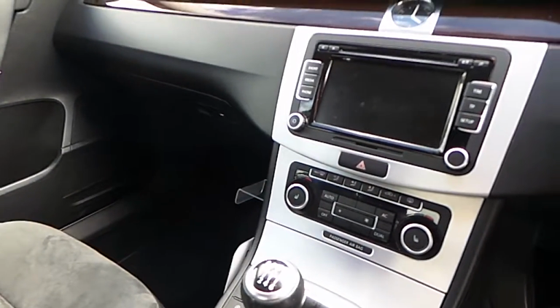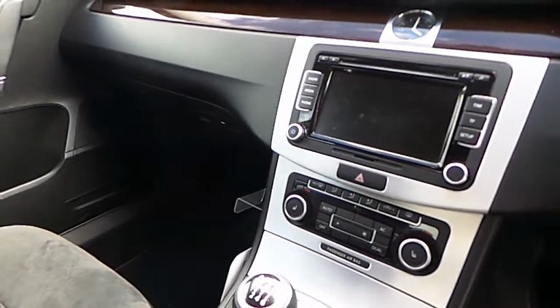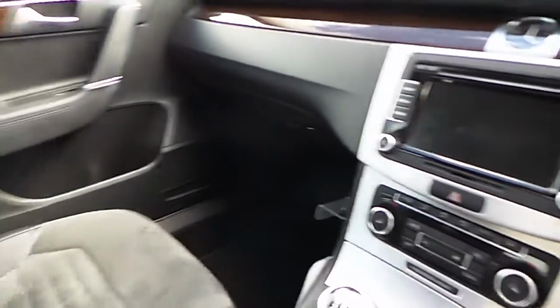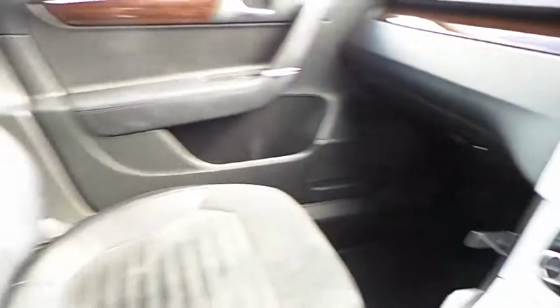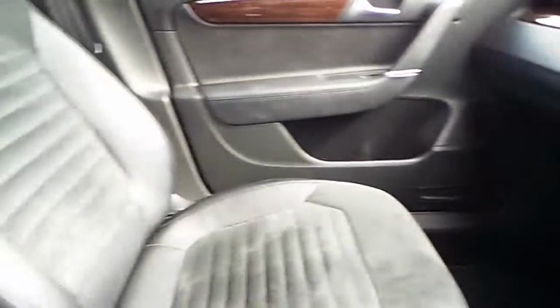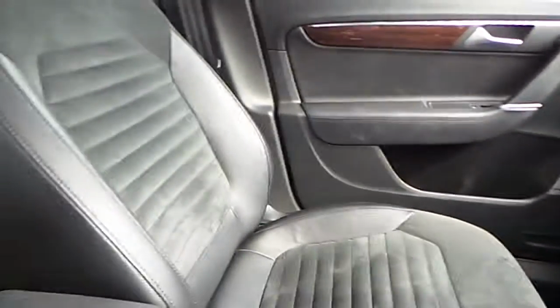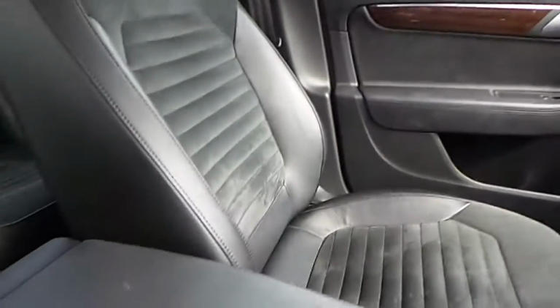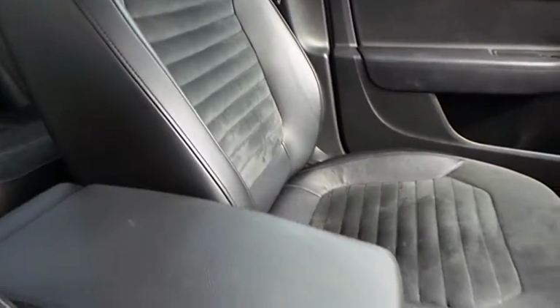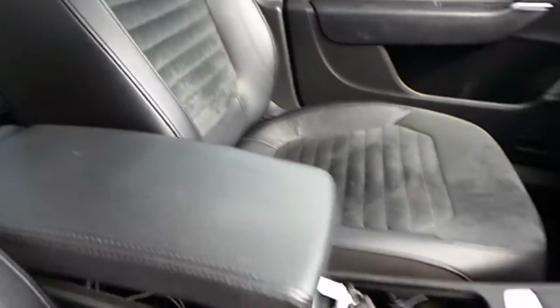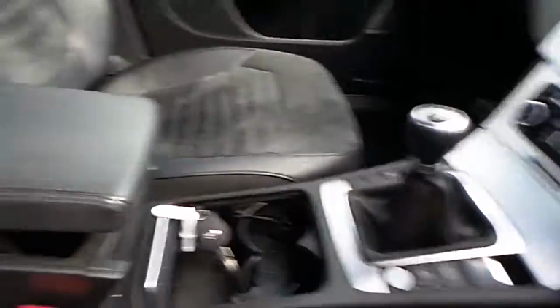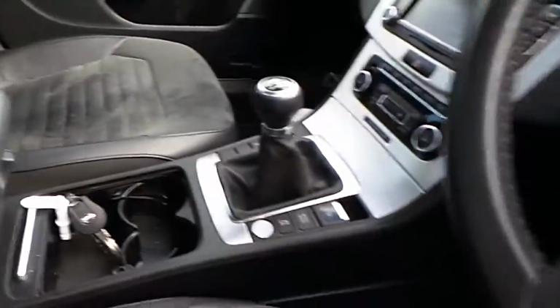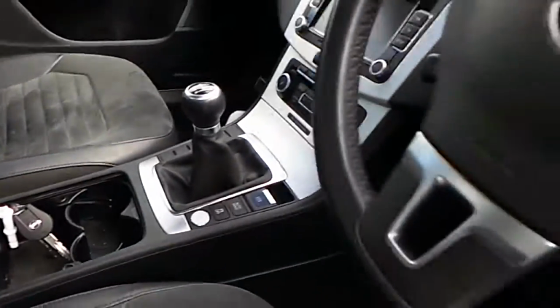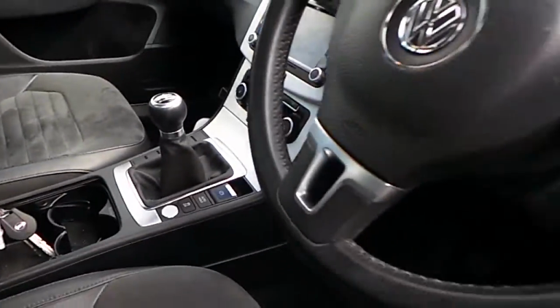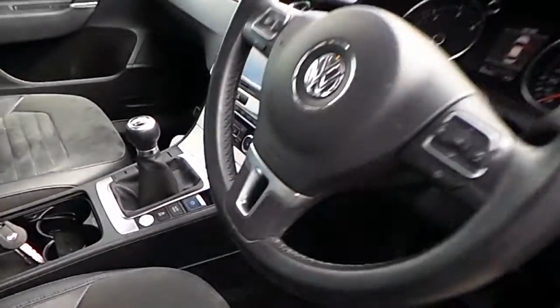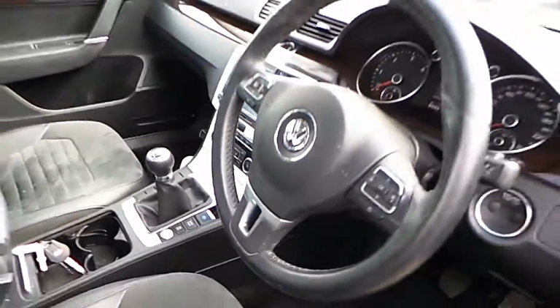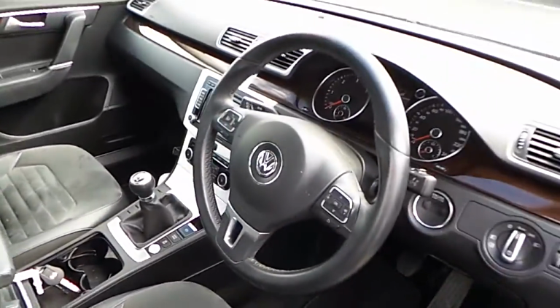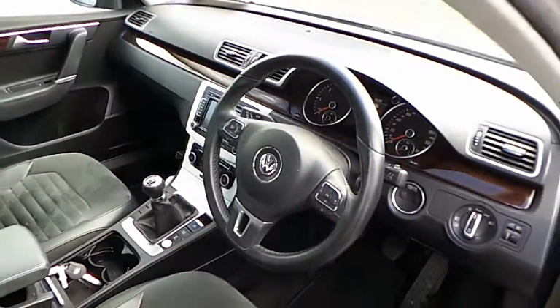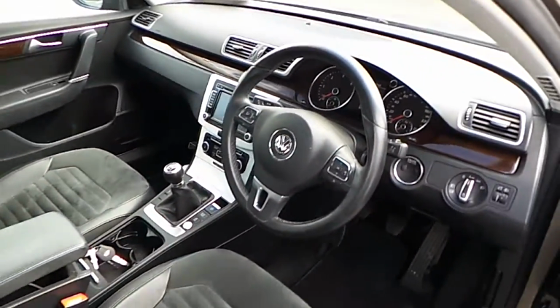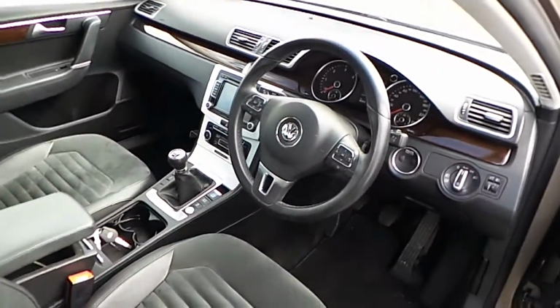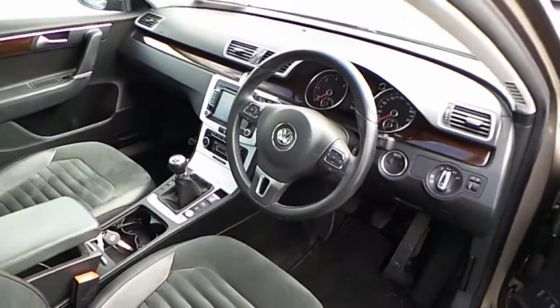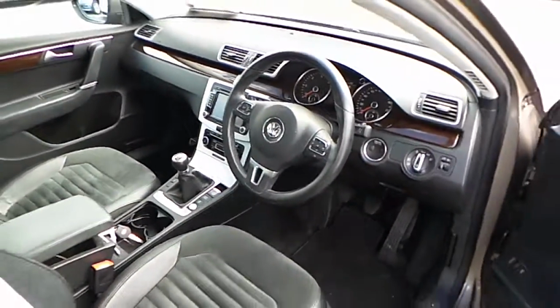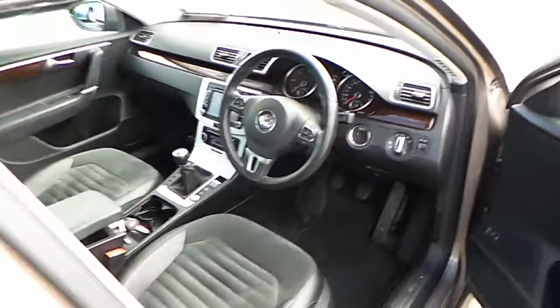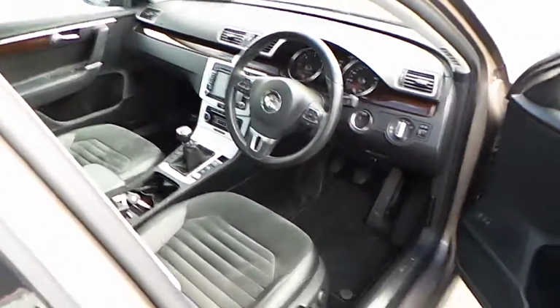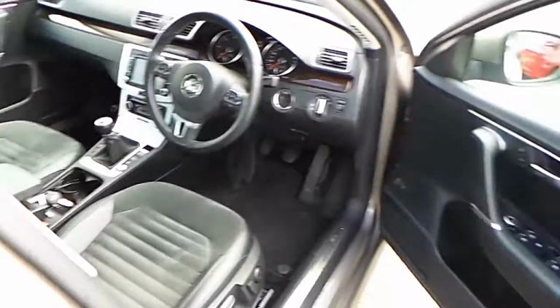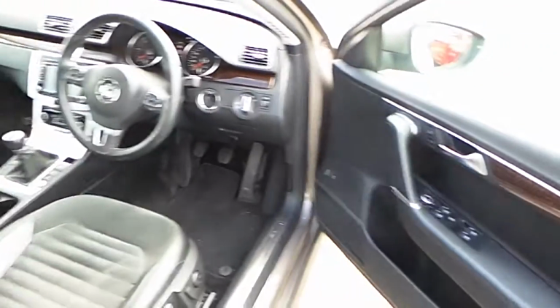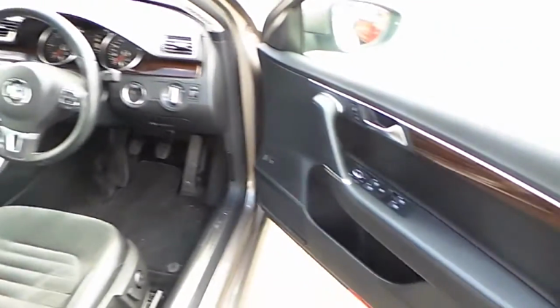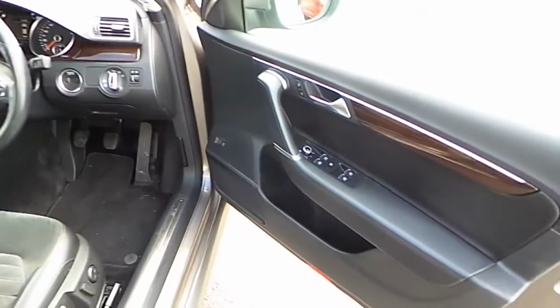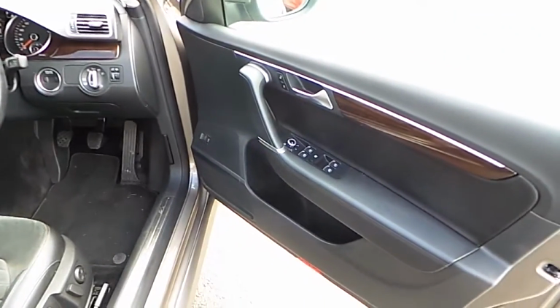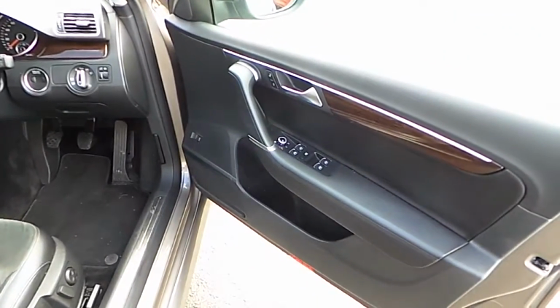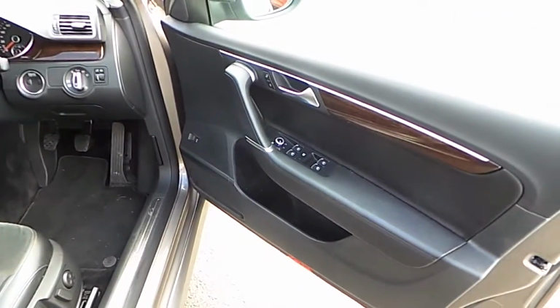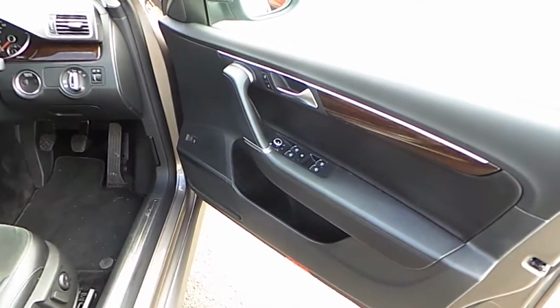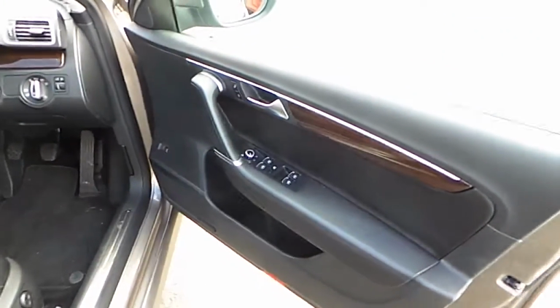The car also features Alcantara seats, cruise control, a multifunctional steering wheel, full electric windows, and electric wing mirrors.